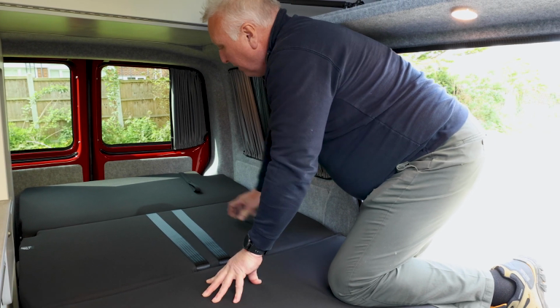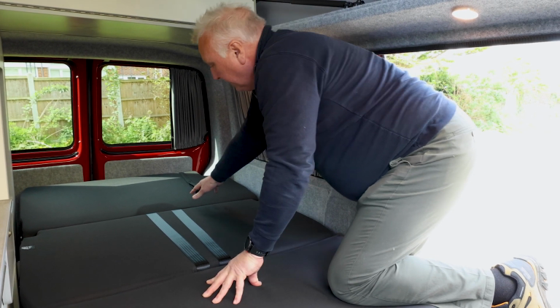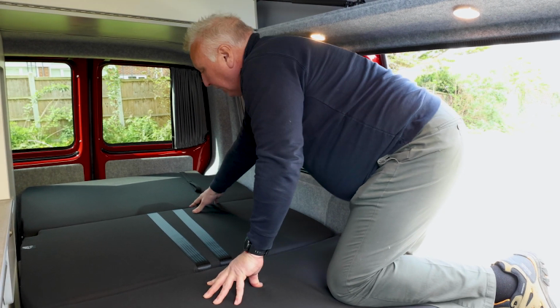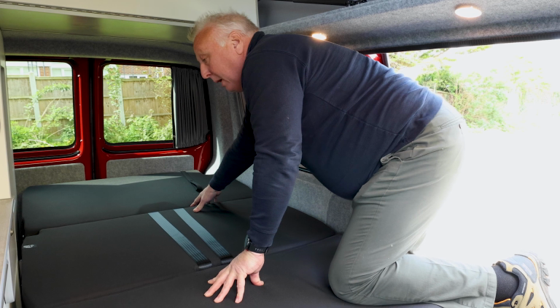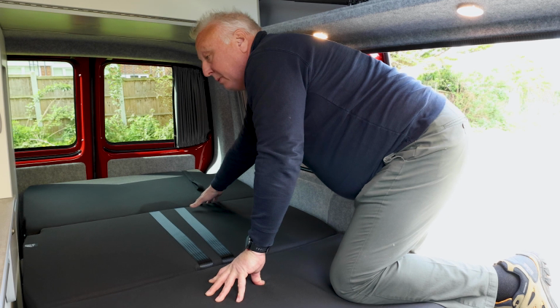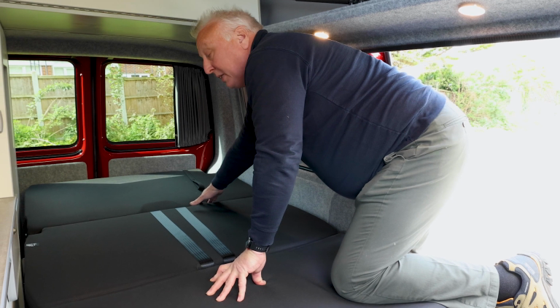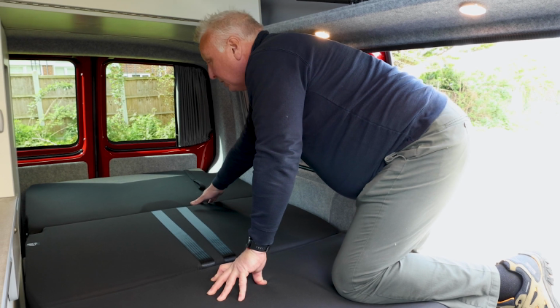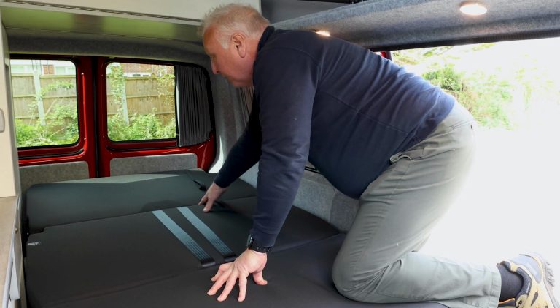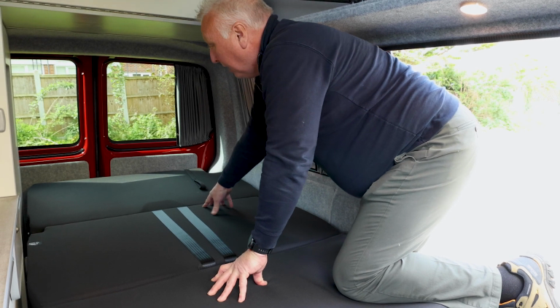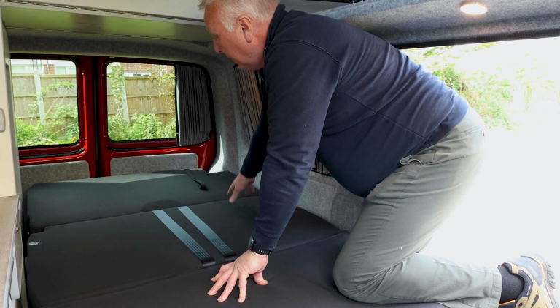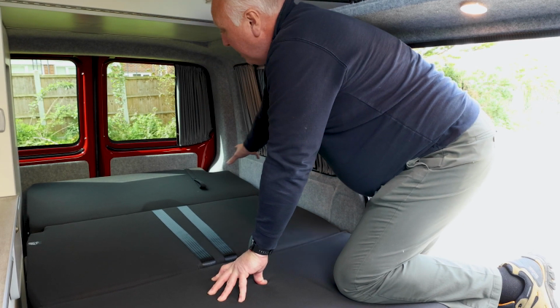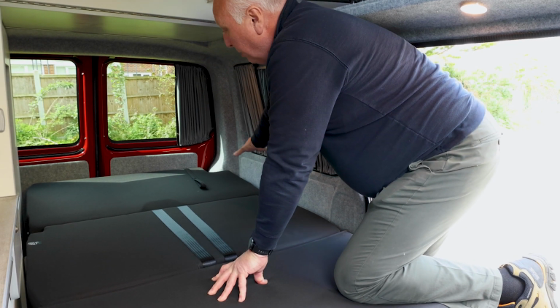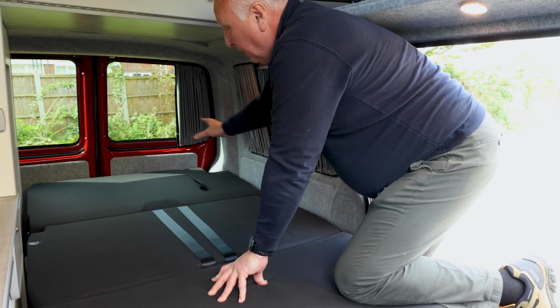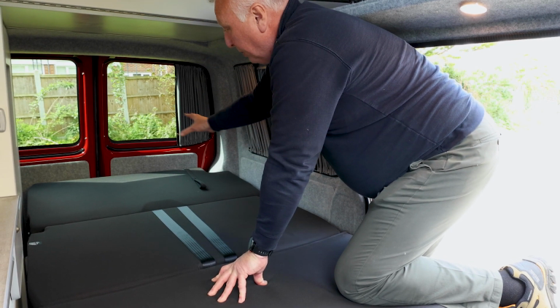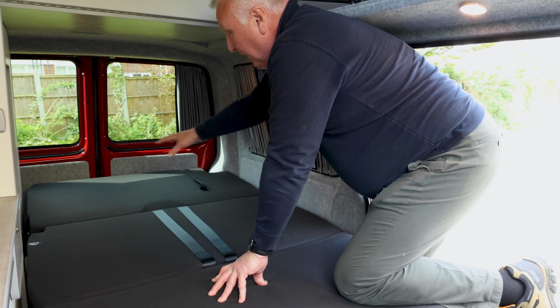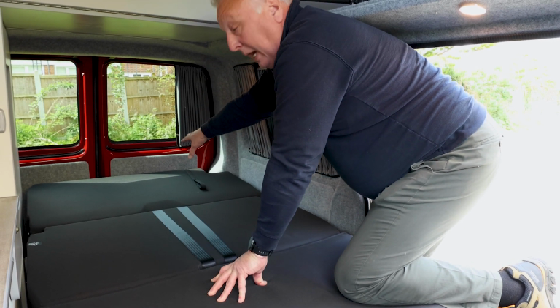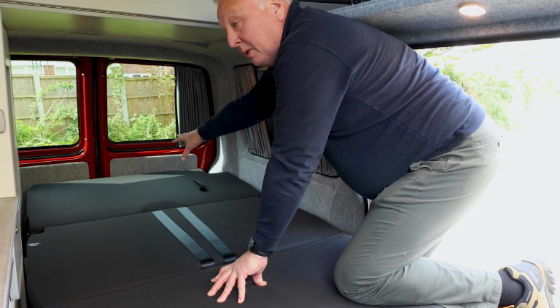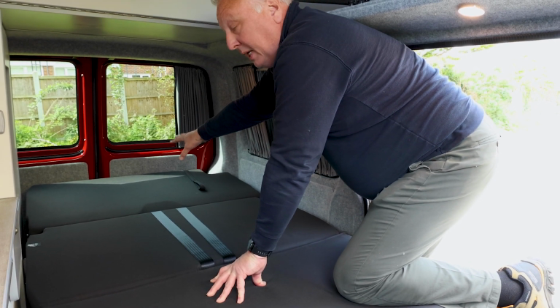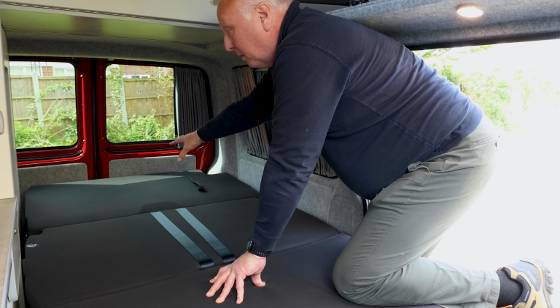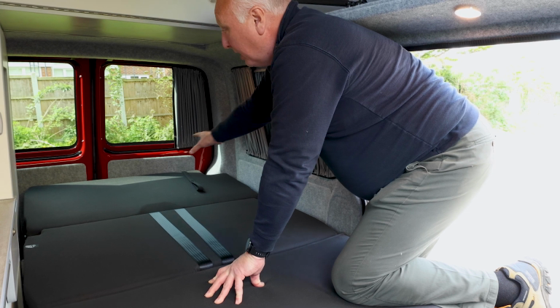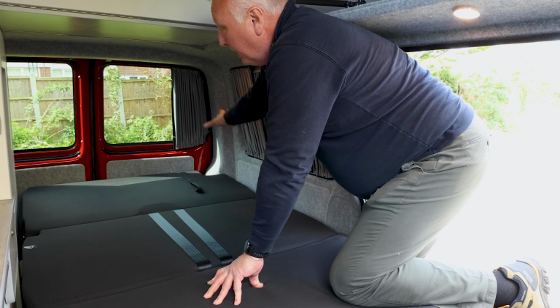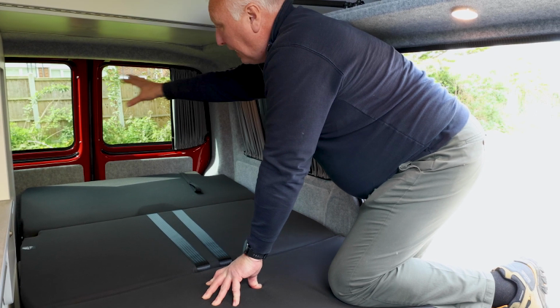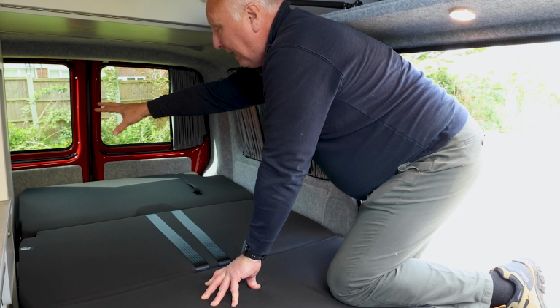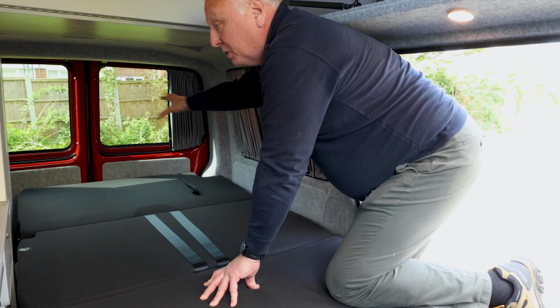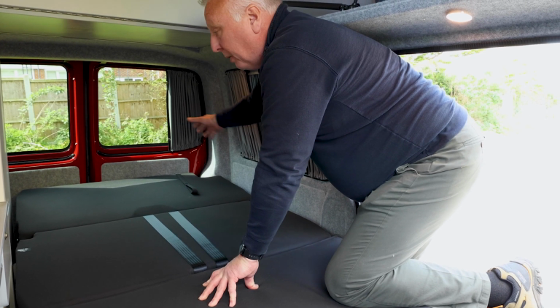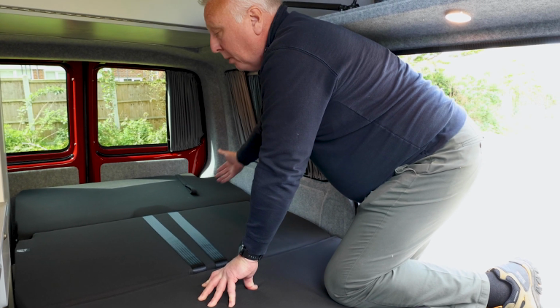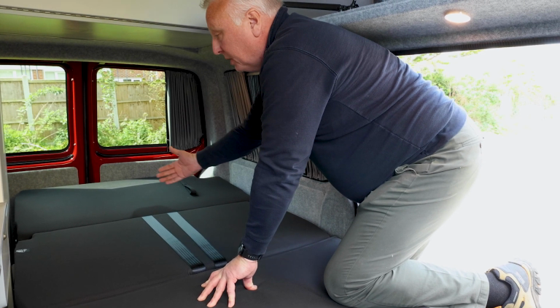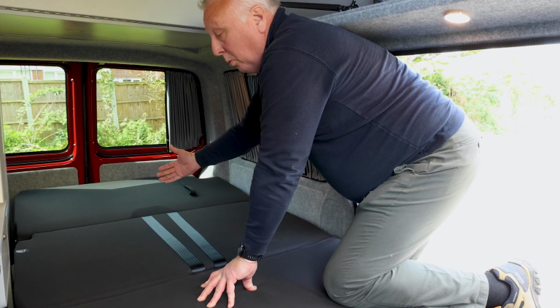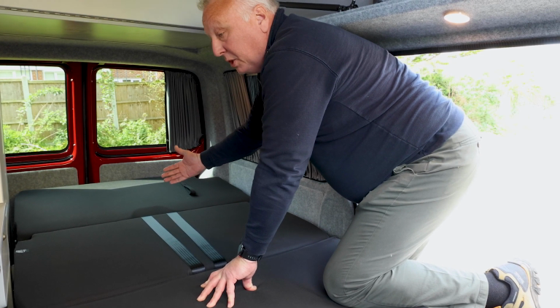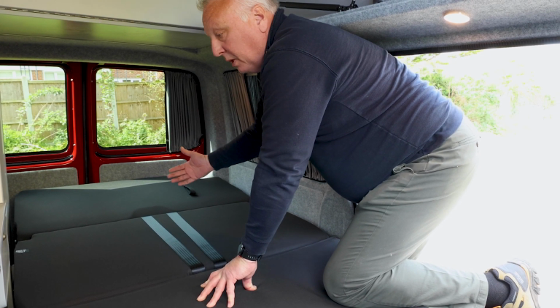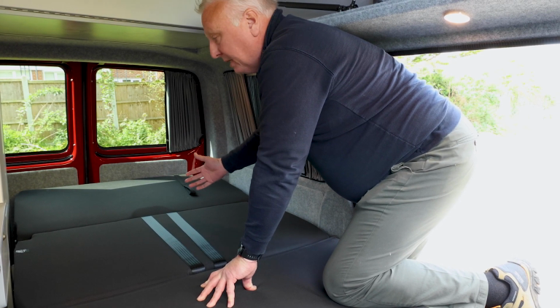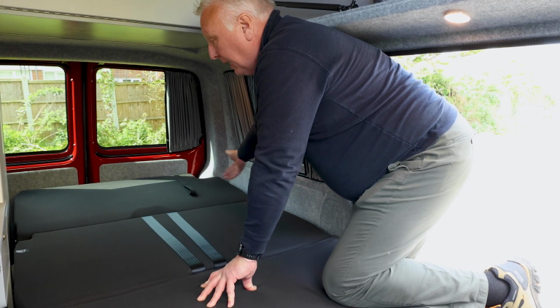This third section can be used effectively as a parcel shelf. Some people do leave it down like it is at the moment — they'll stack their bedding on top and then put walking shoes and other bits underneath.